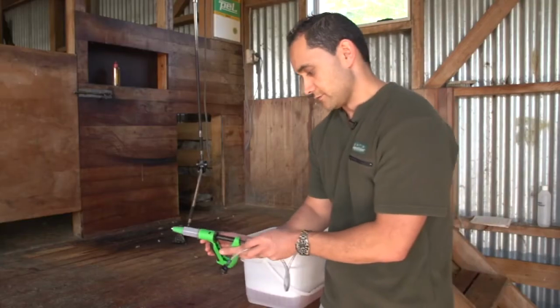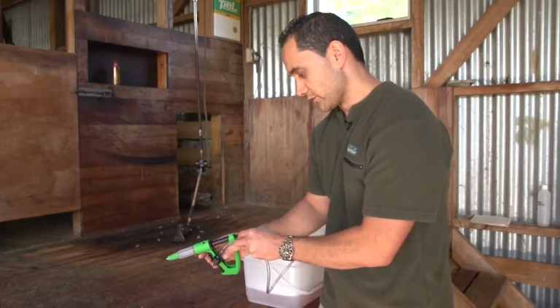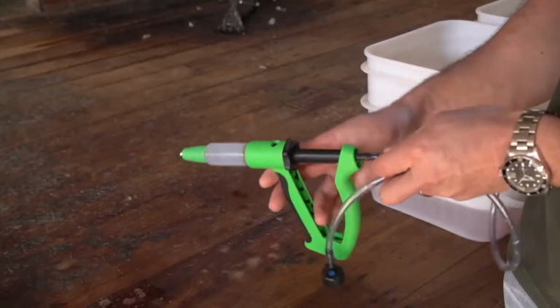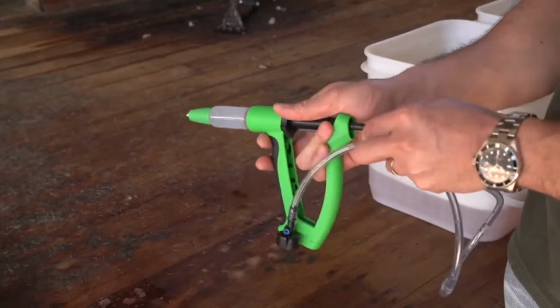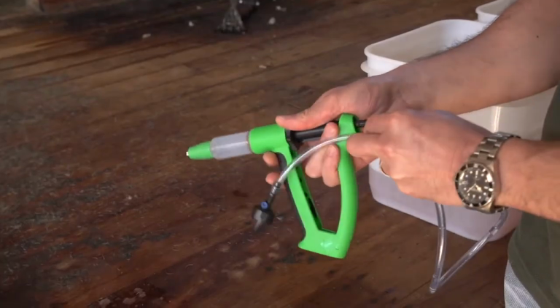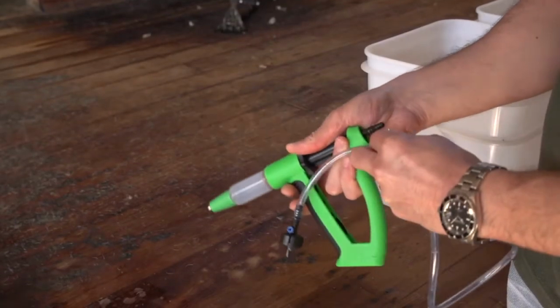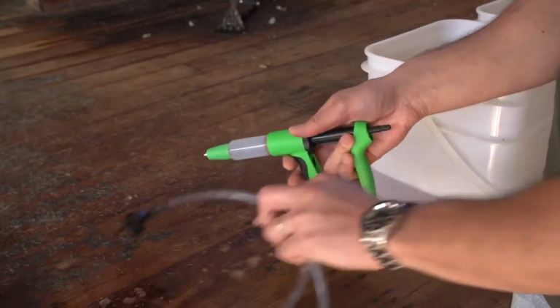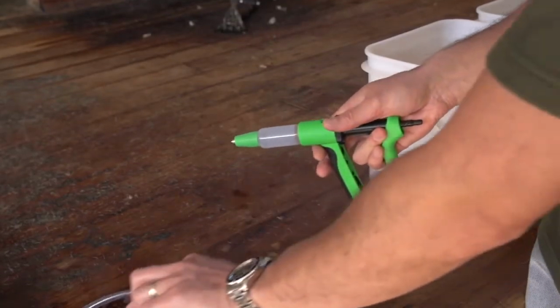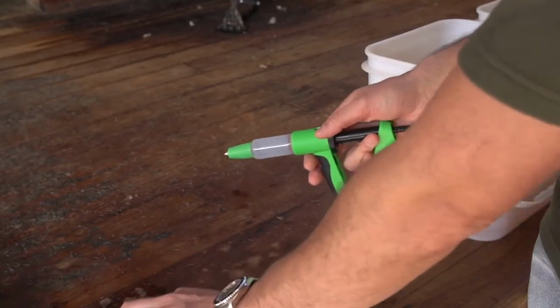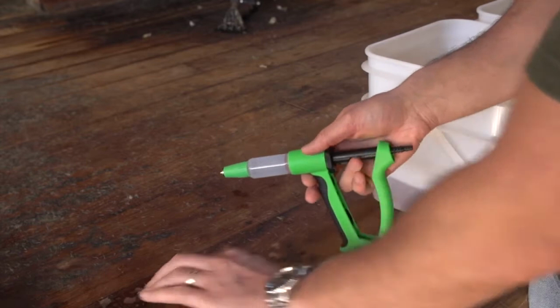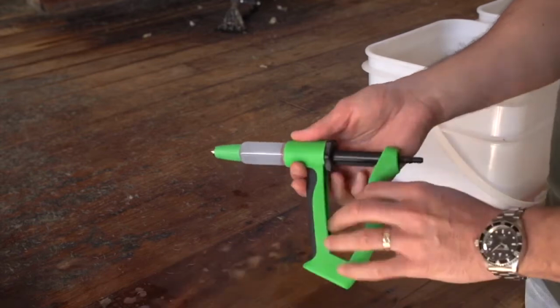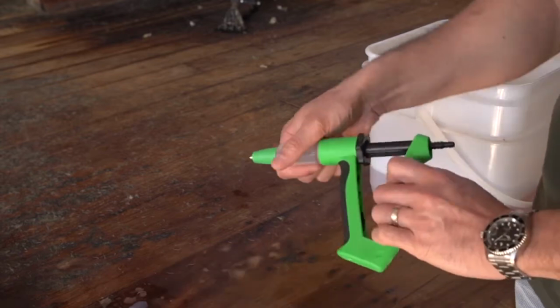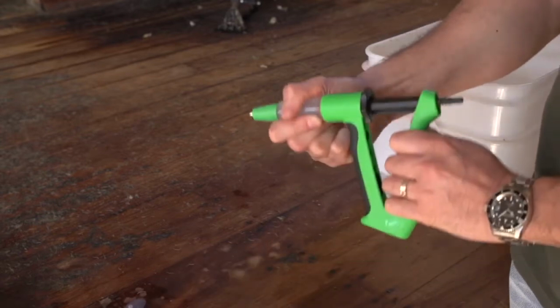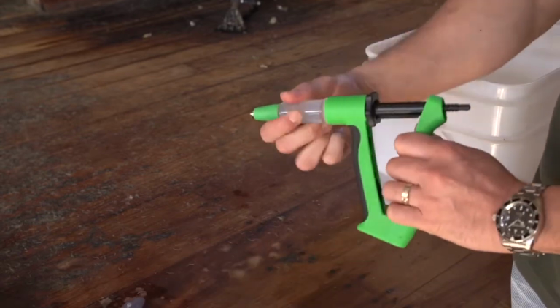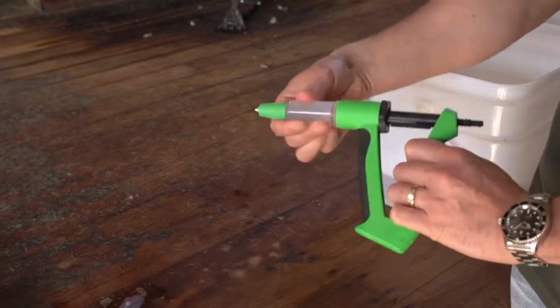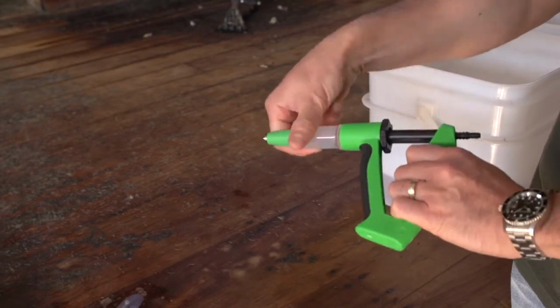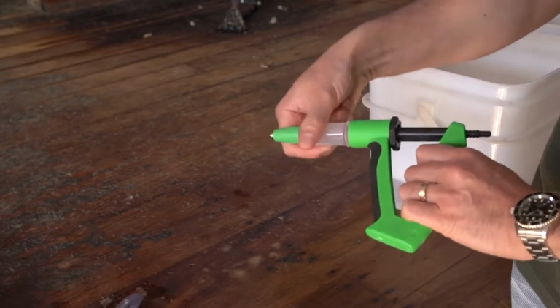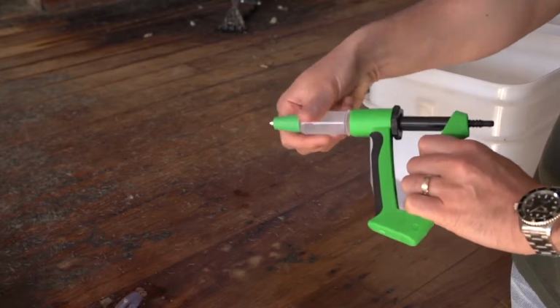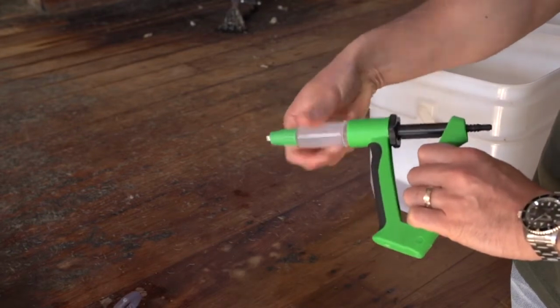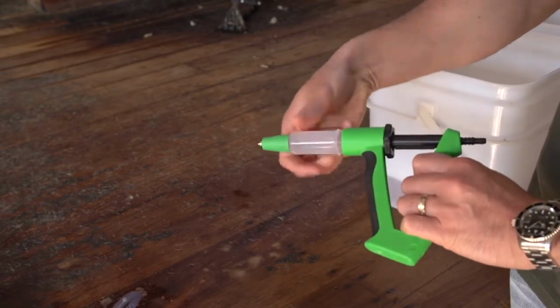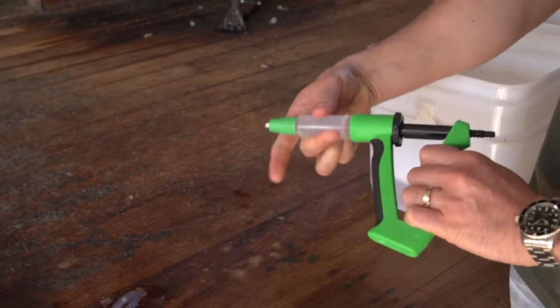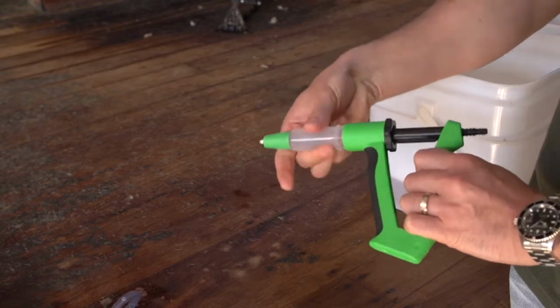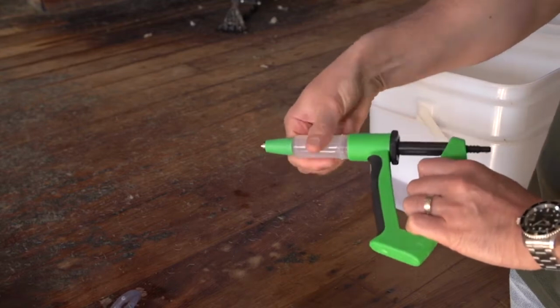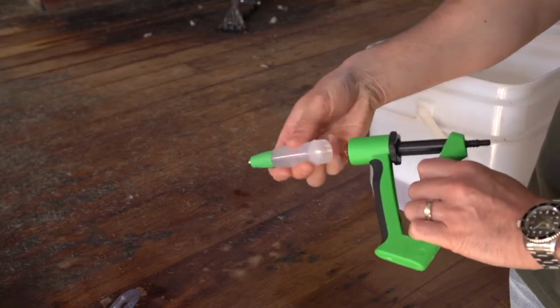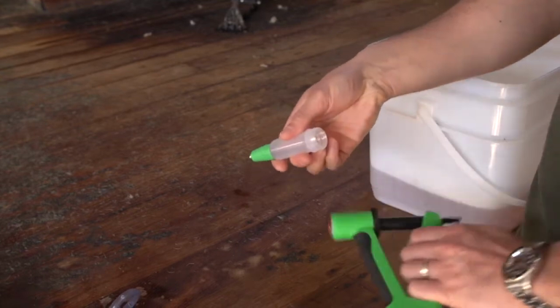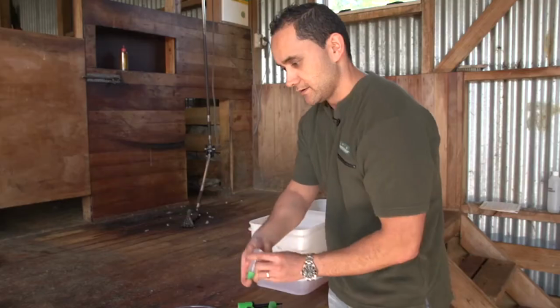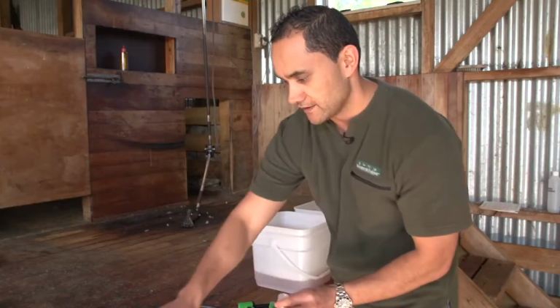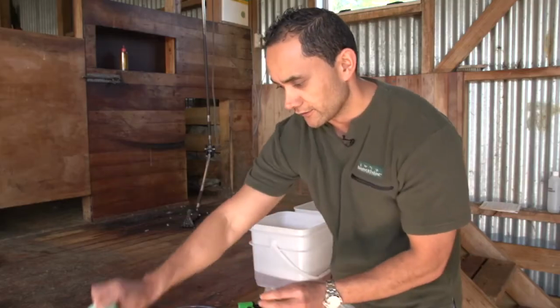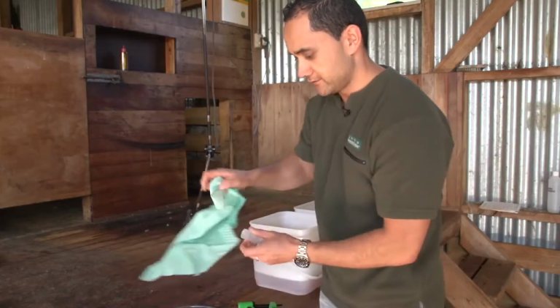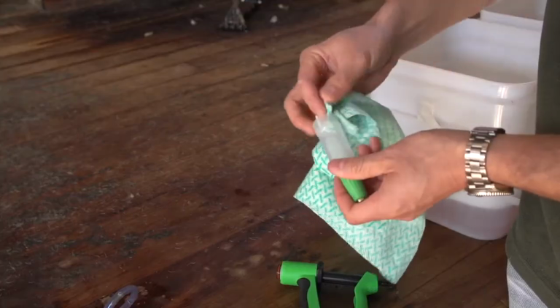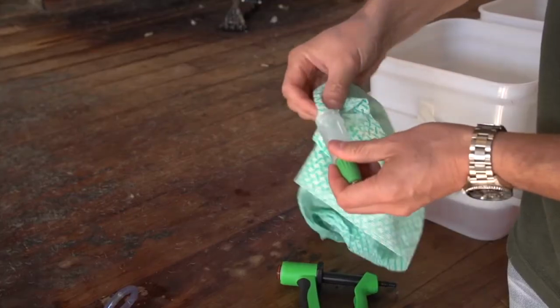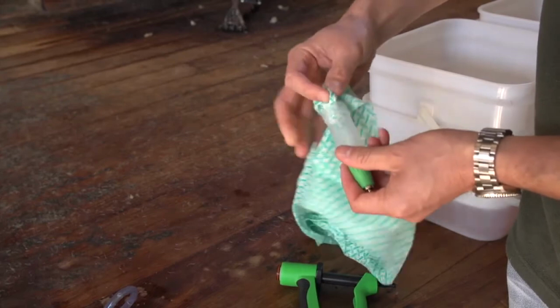Remove the draw-off tube from the applicator. Unscrew the barrel. Take a cloth to dry the inside of the barrel.